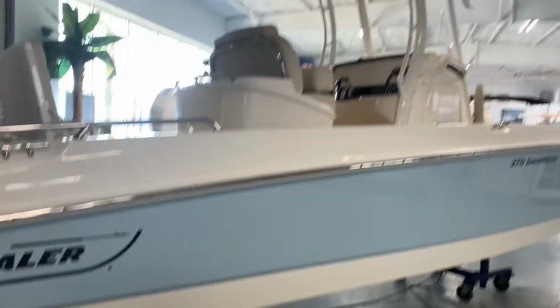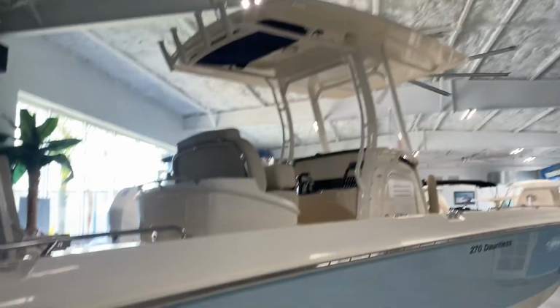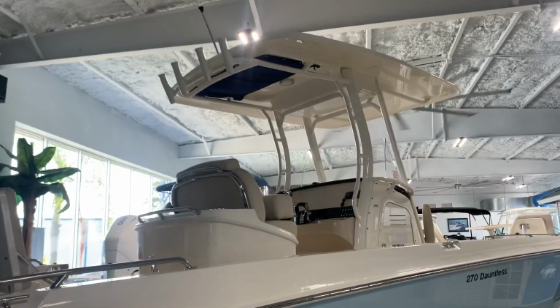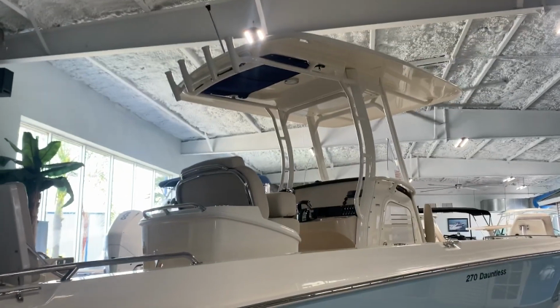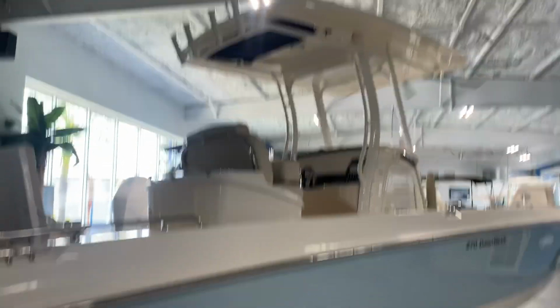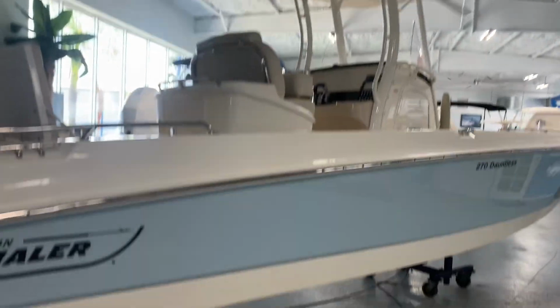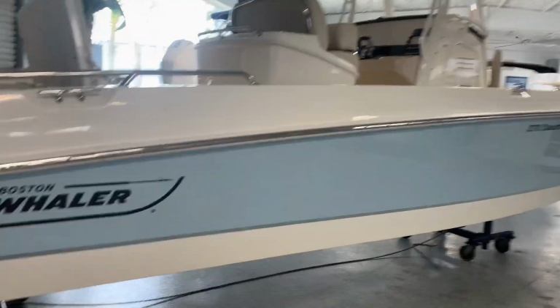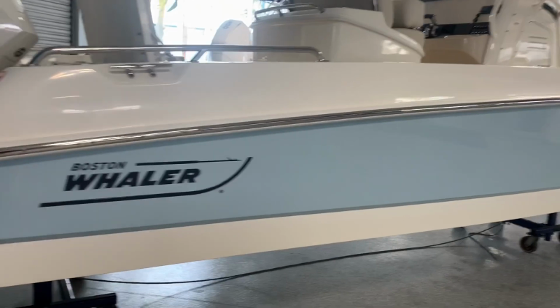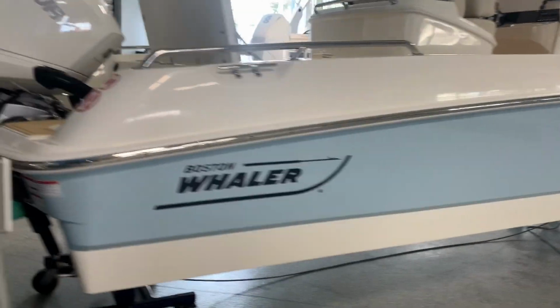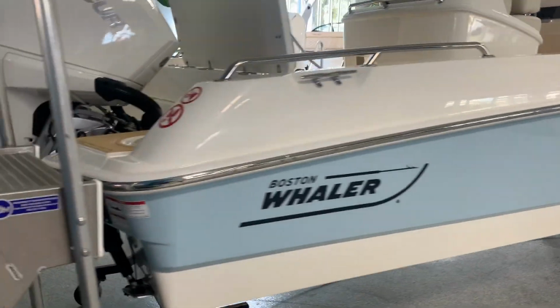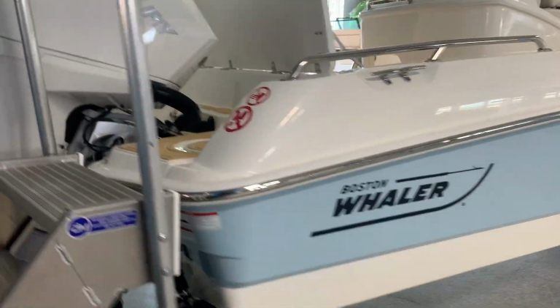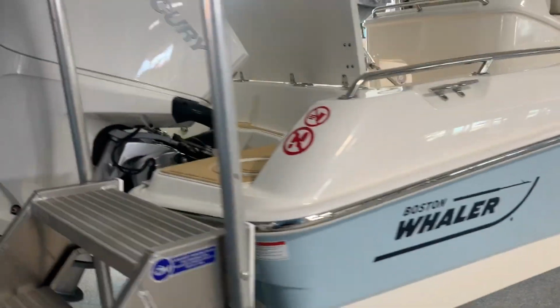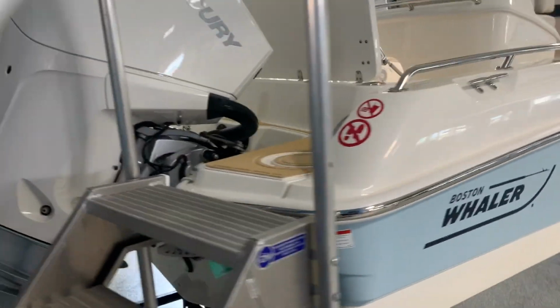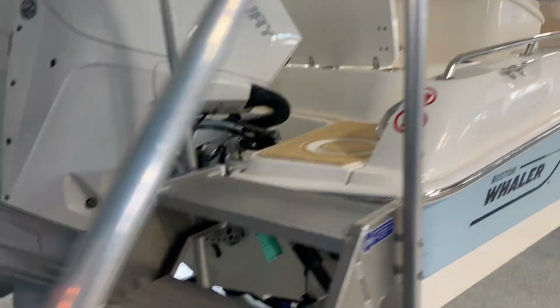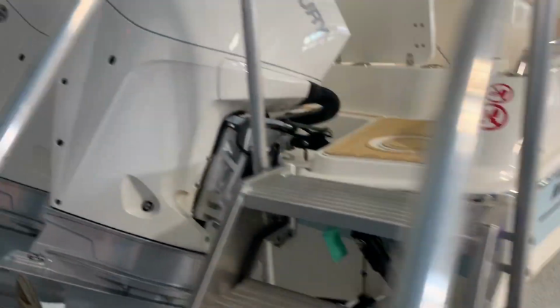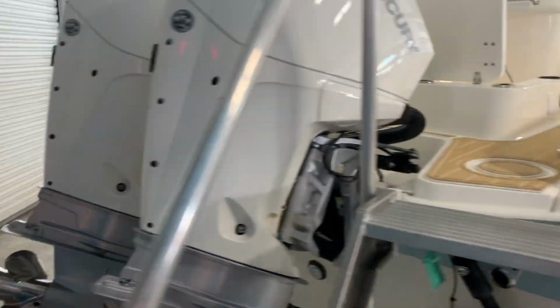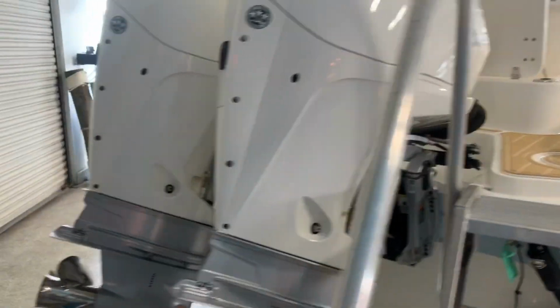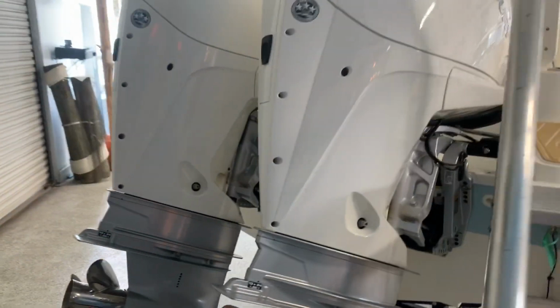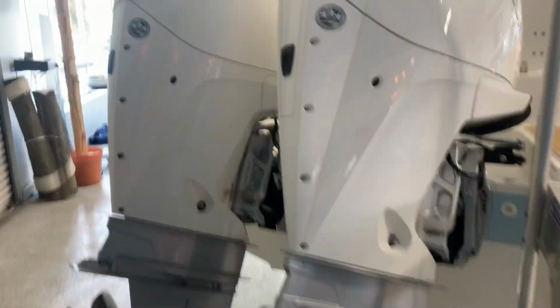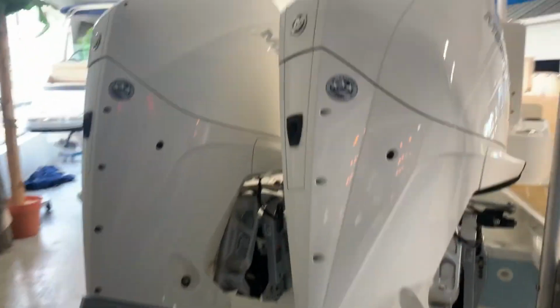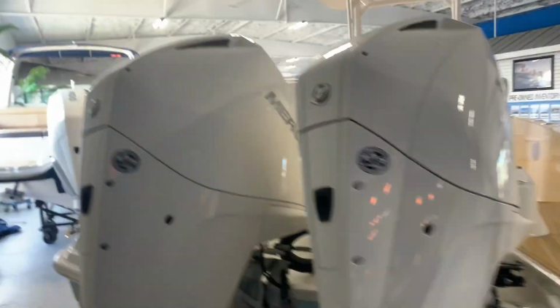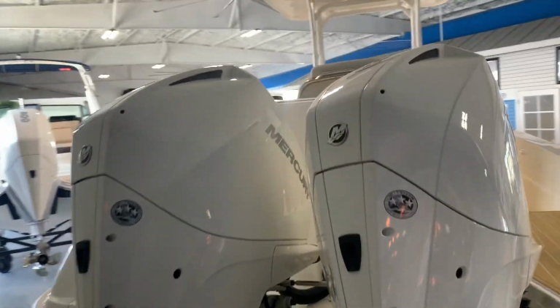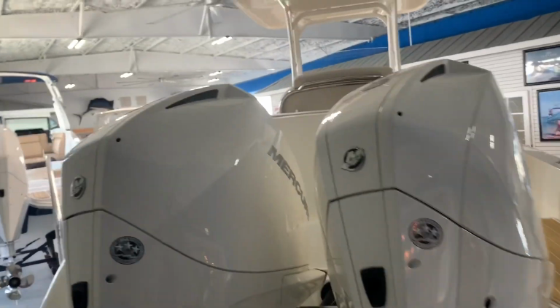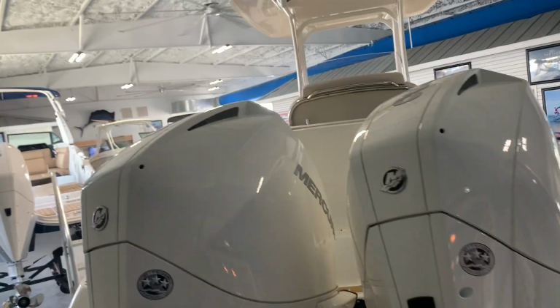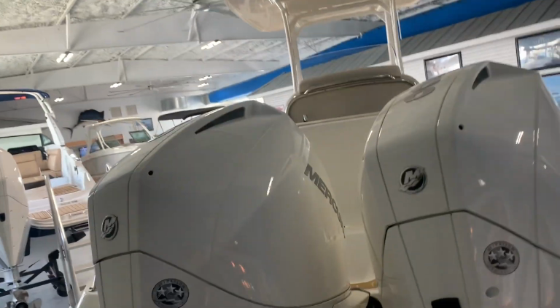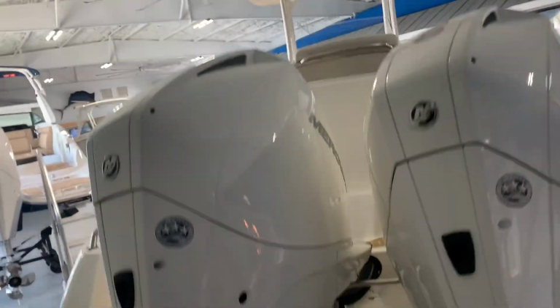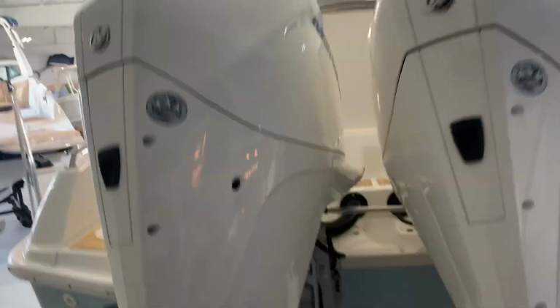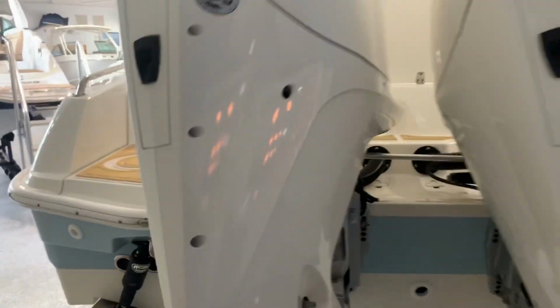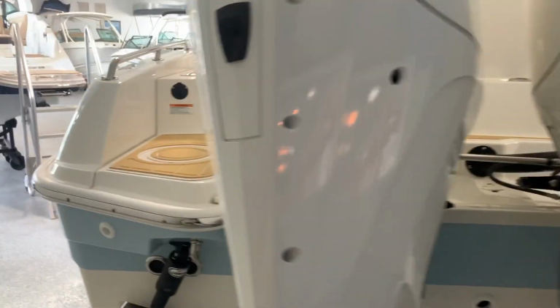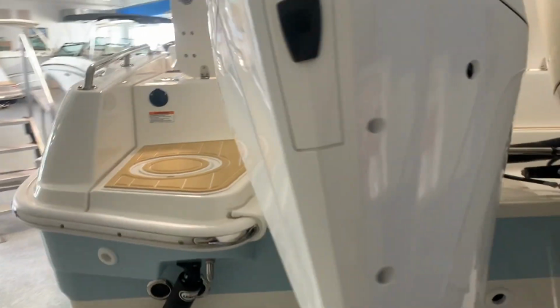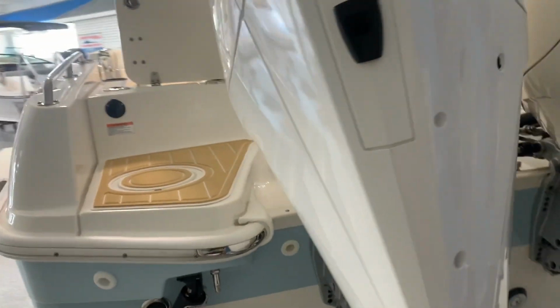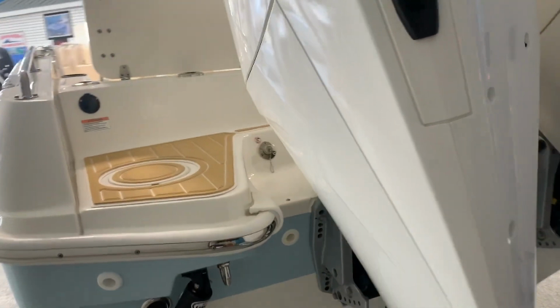This is going to be your Whaler Blue right here — very sharp with your hardtop. It has a stainless steel insert with white rub rail. This one does have the optional twin 200 Verados right here, excellent horsepower to weight ratio.